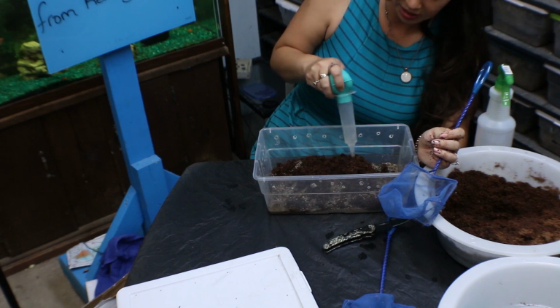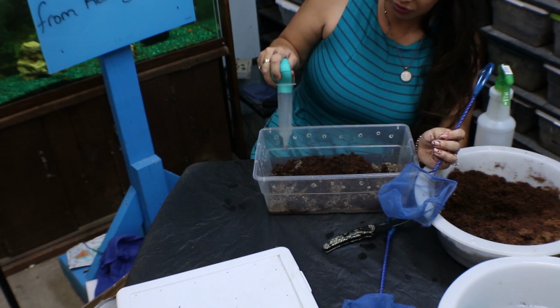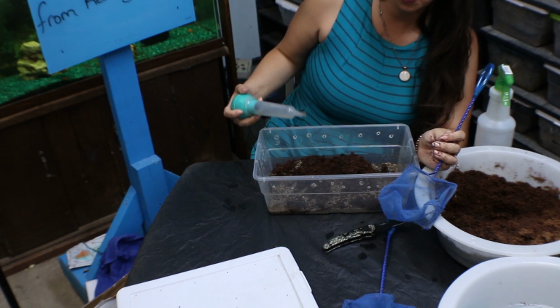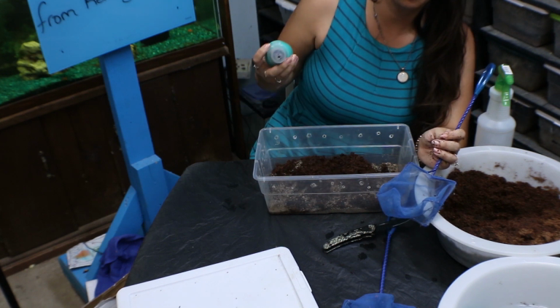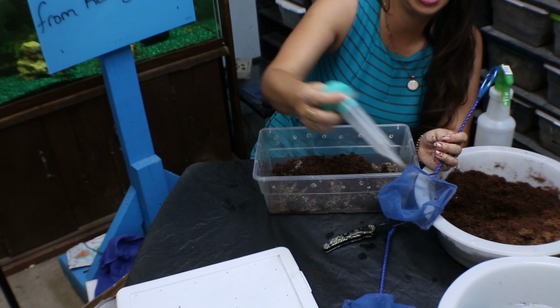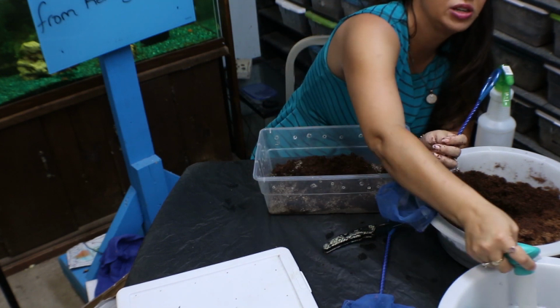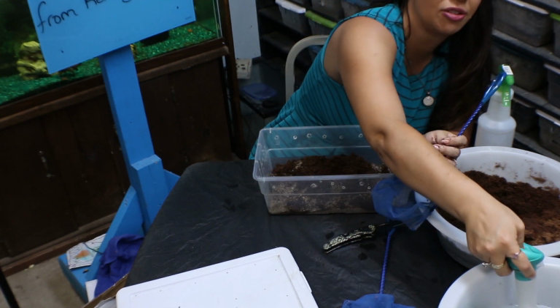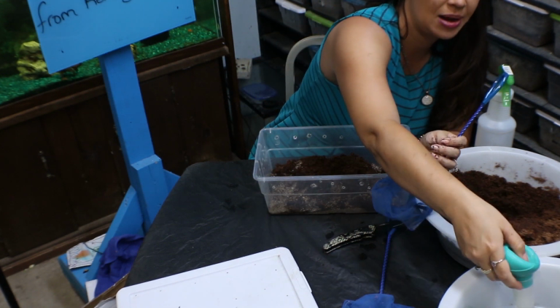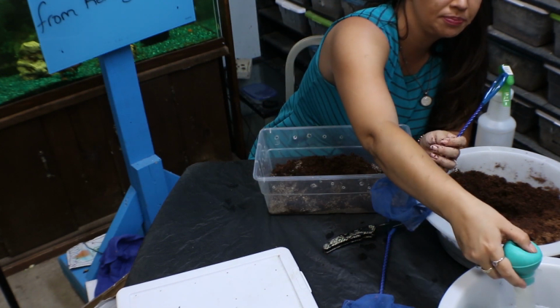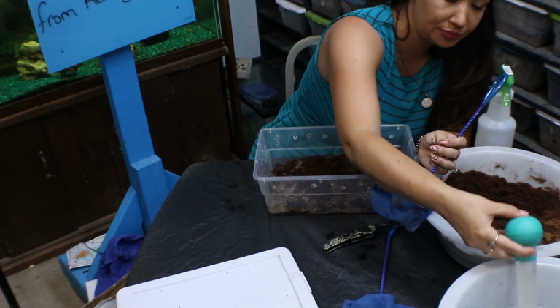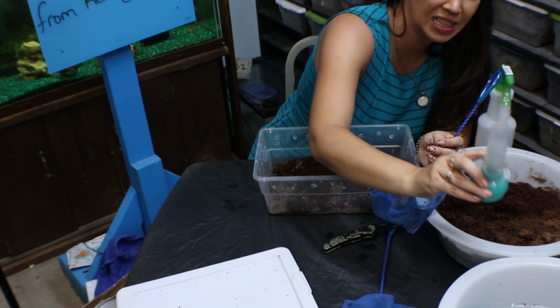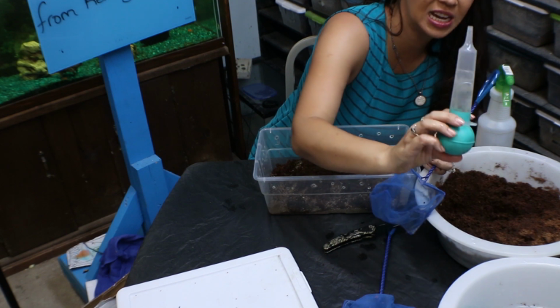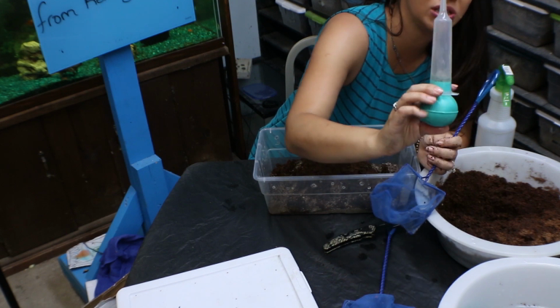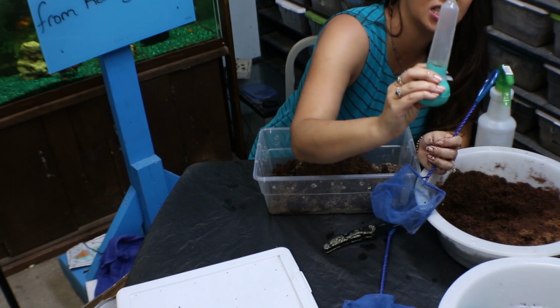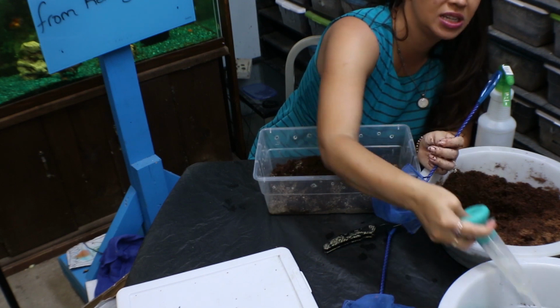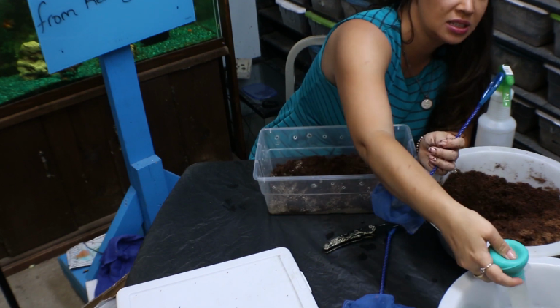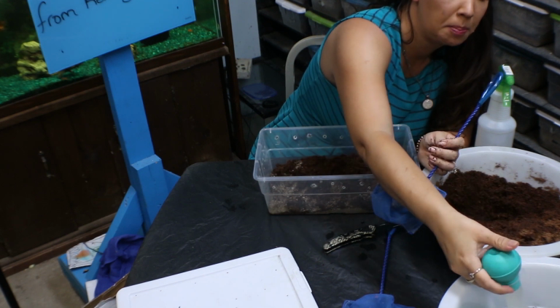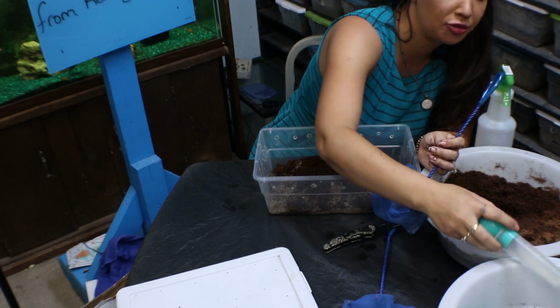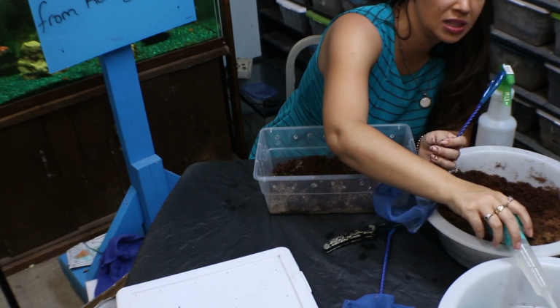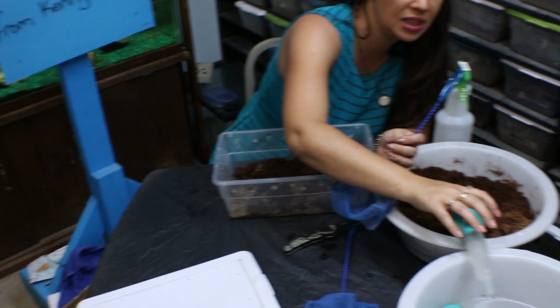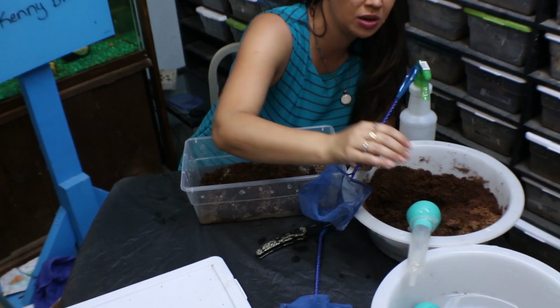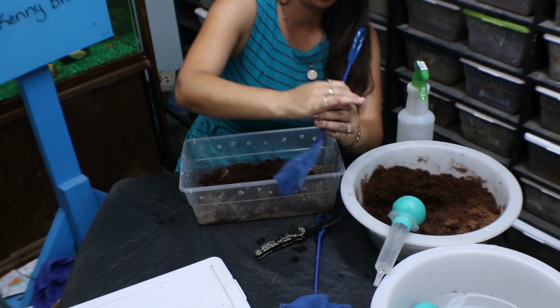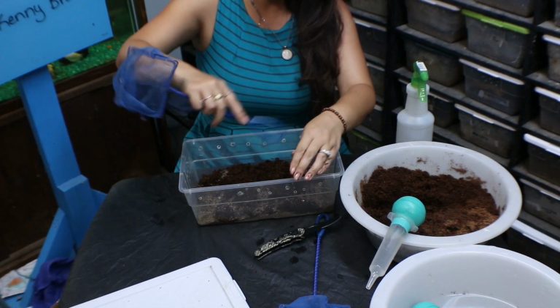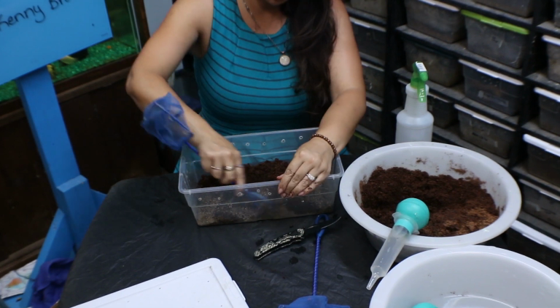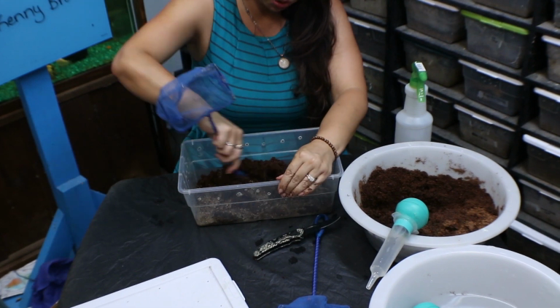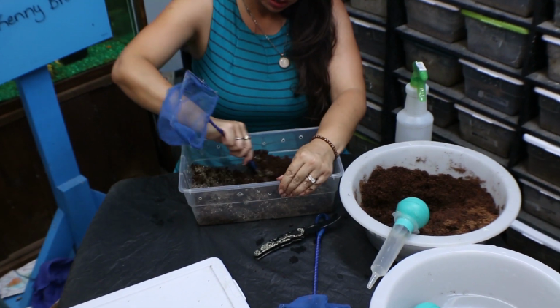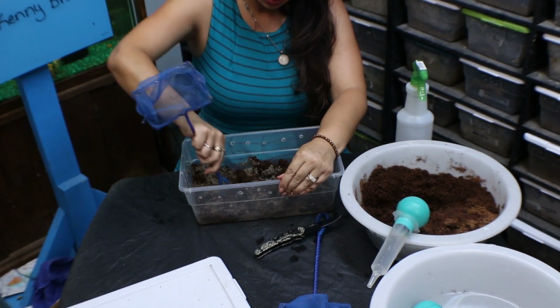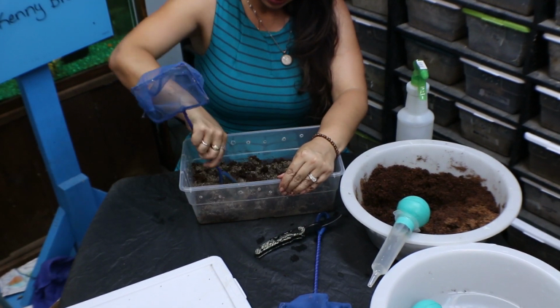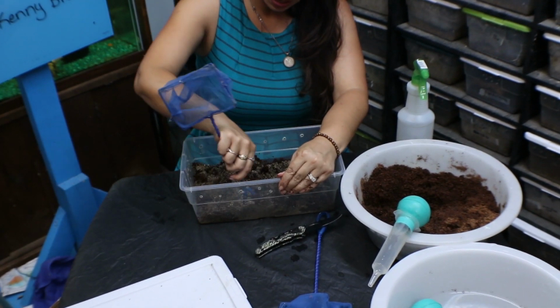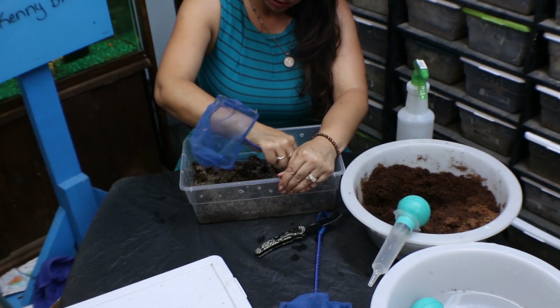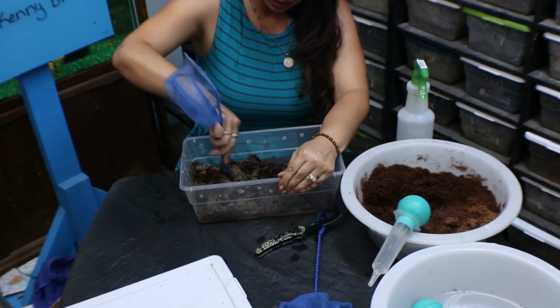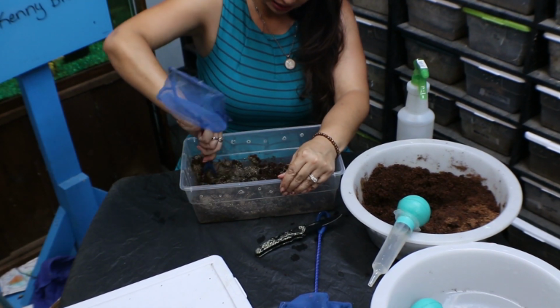Tarantulas for the most part are fairly tolerant of tap water, at least the tap water in the U.S. in most areas. But for frogs and things like that, you want to make sure not to give them tap water because it has quite a bit of chlorine in it.